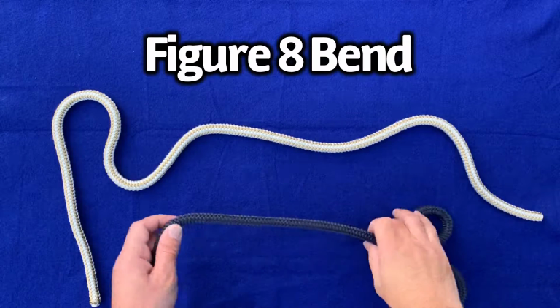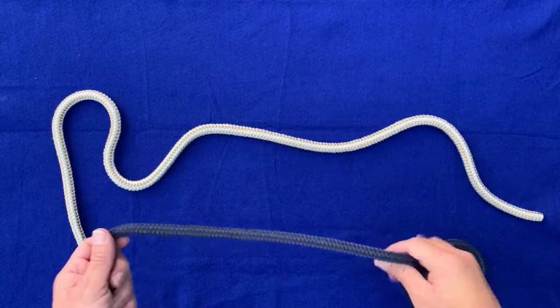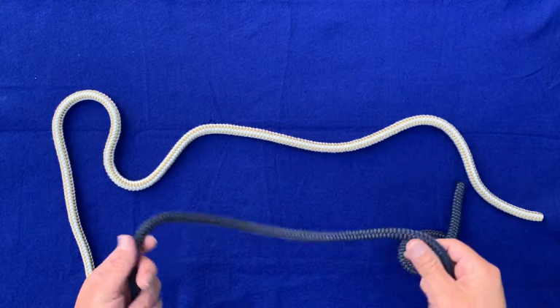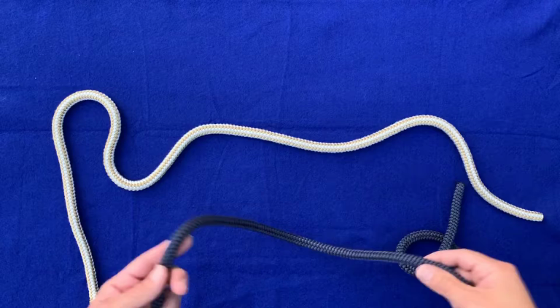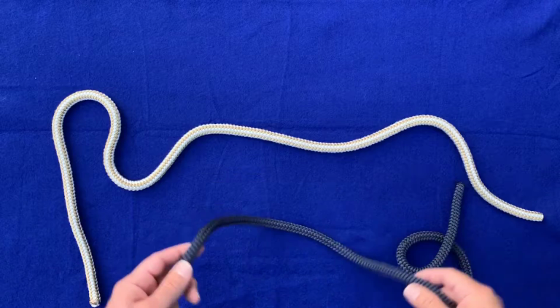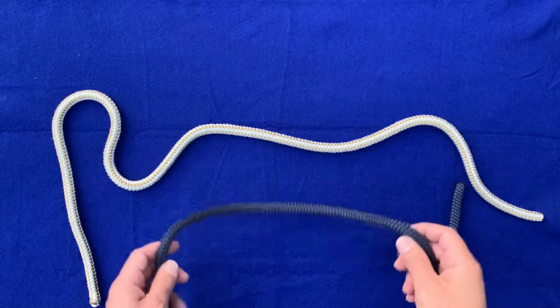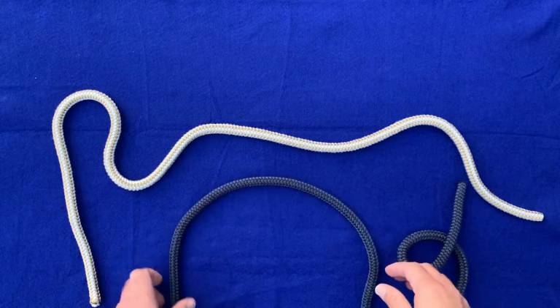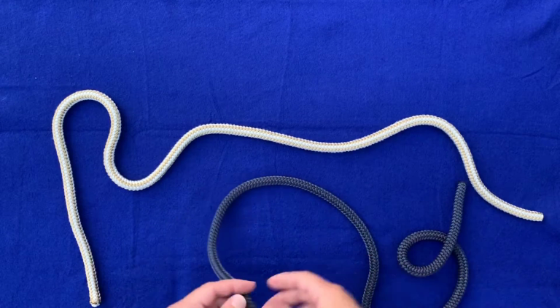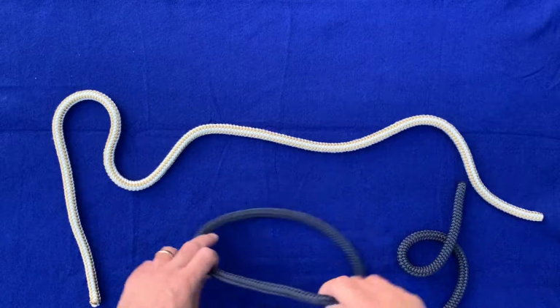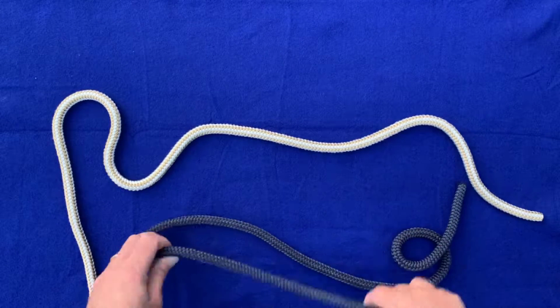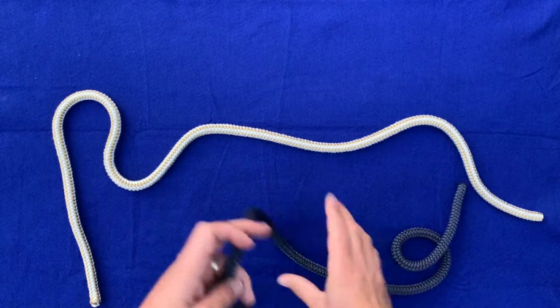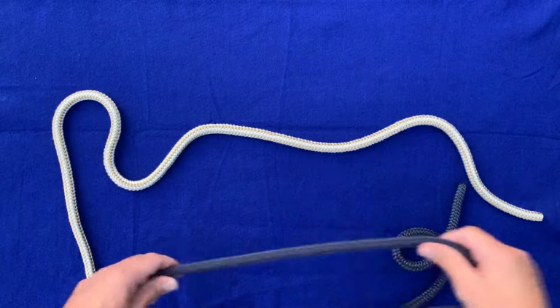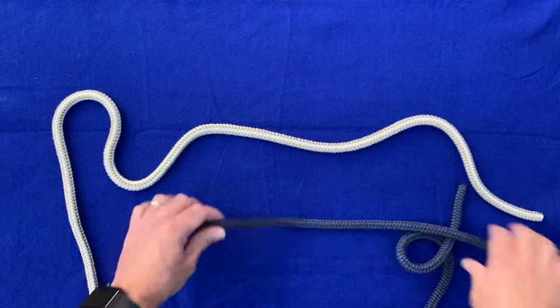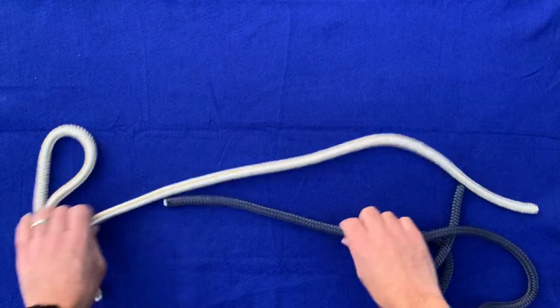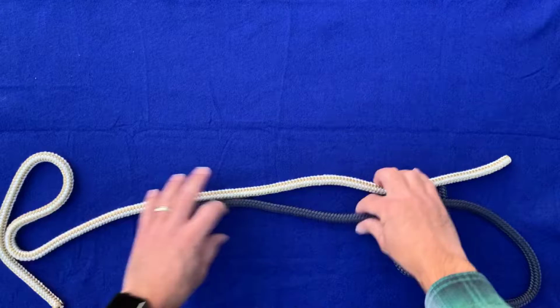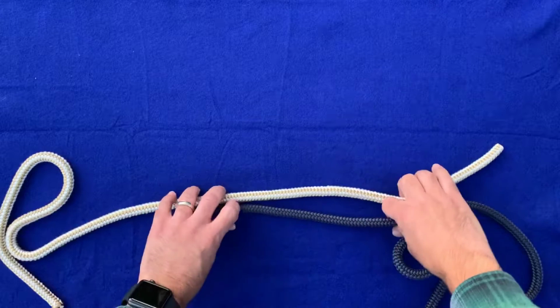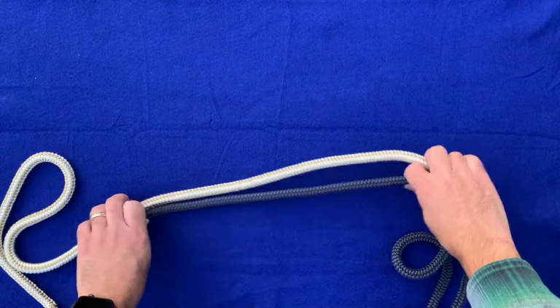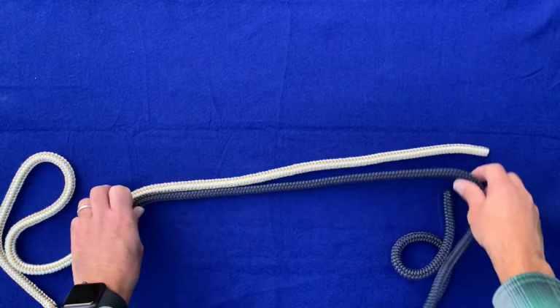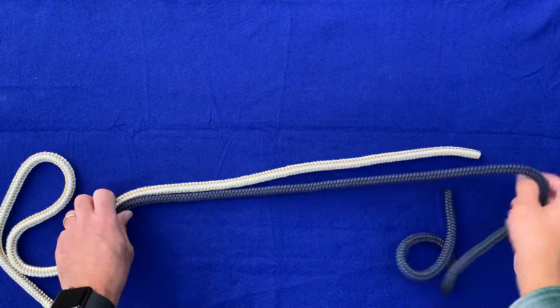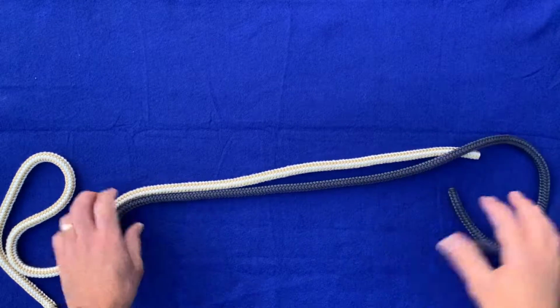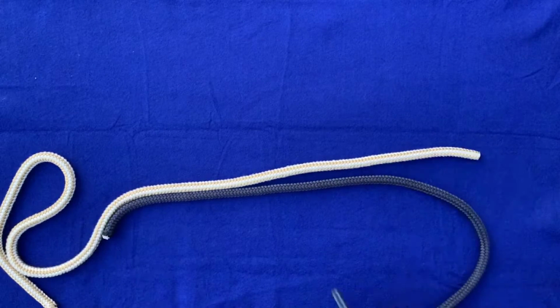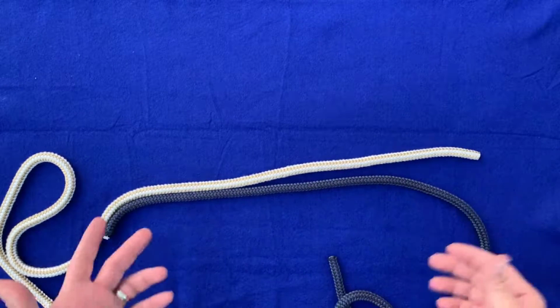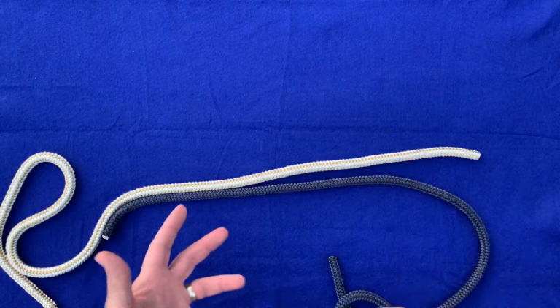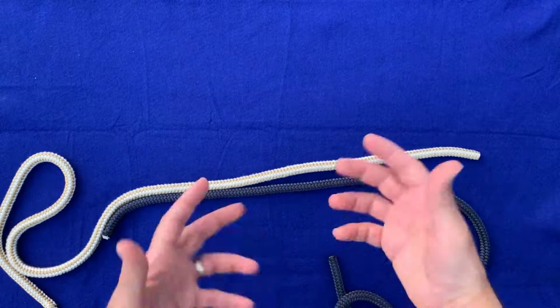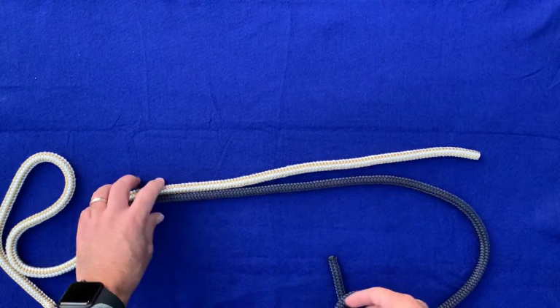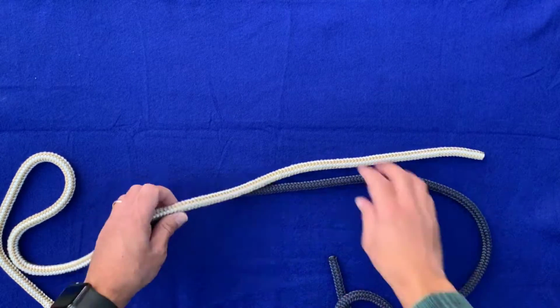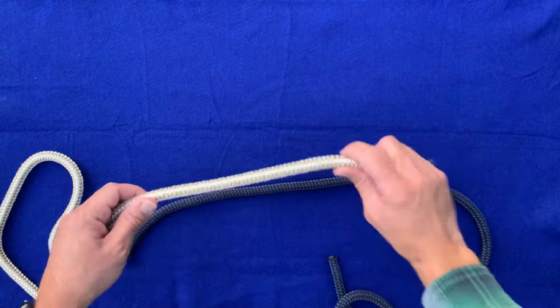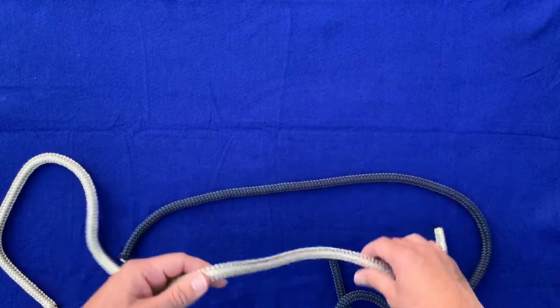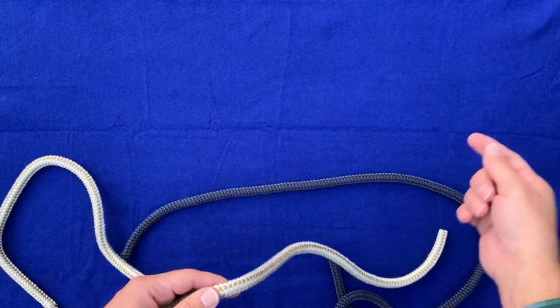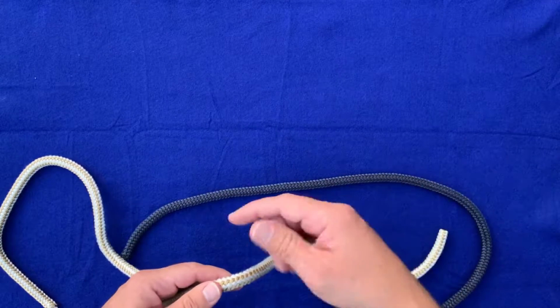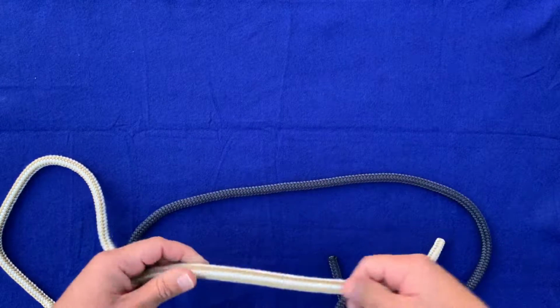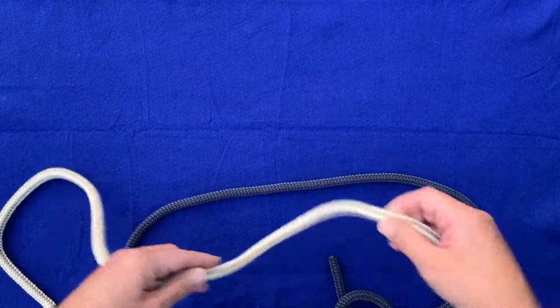Now we're going to do a figure eight bend. This is a way to tie two ropes together using the figure eight knot. It's similar to the figure eight follow-through in that we're going to start off with the figure eight knot on one rope and then follow it through with the other rope.